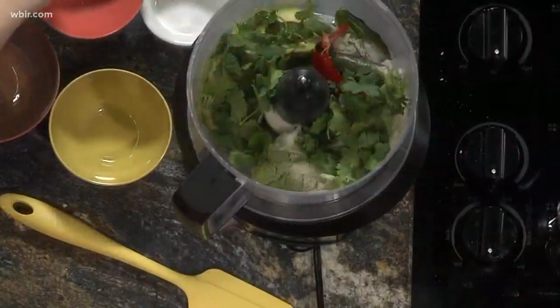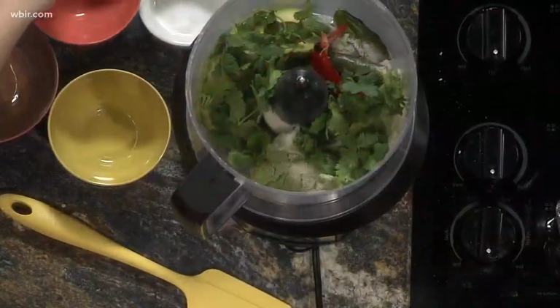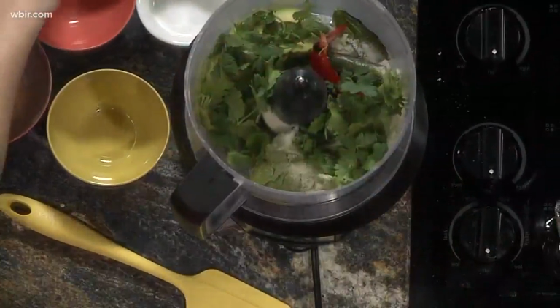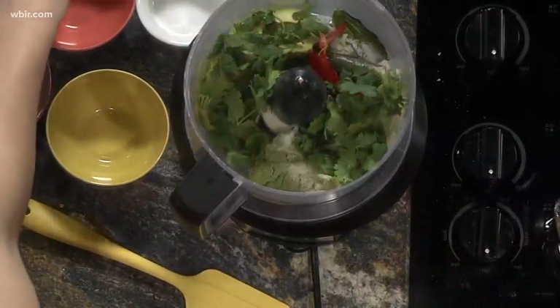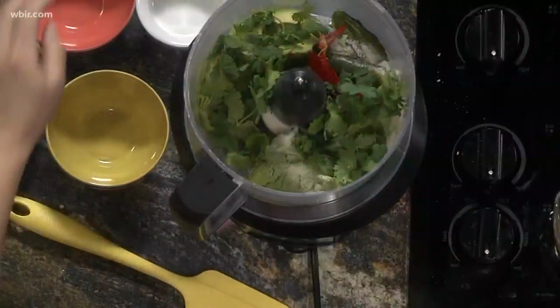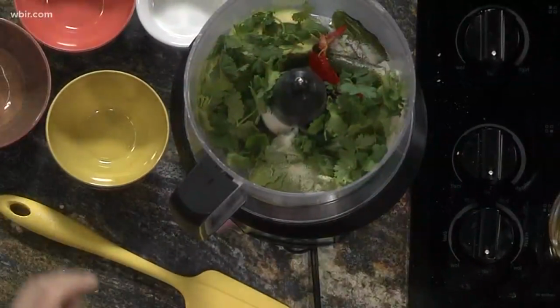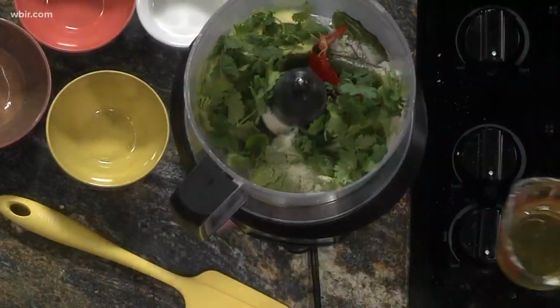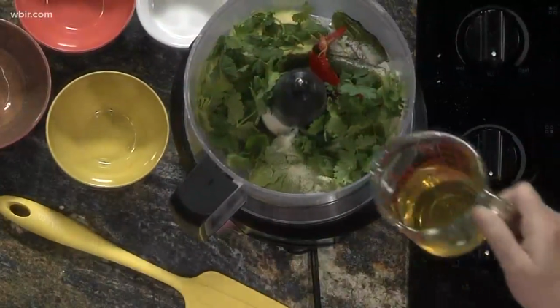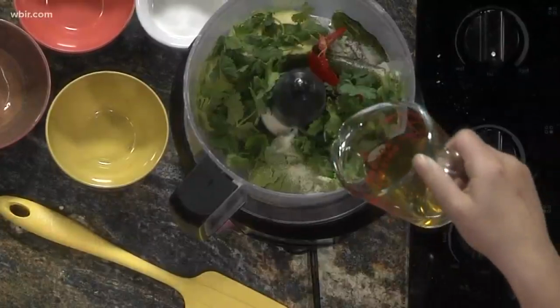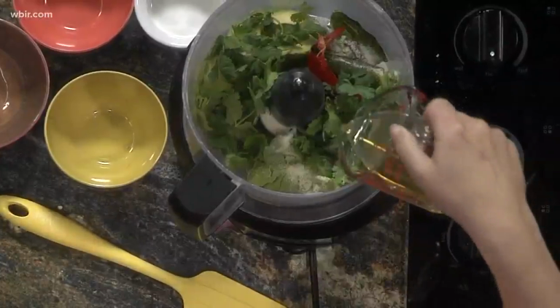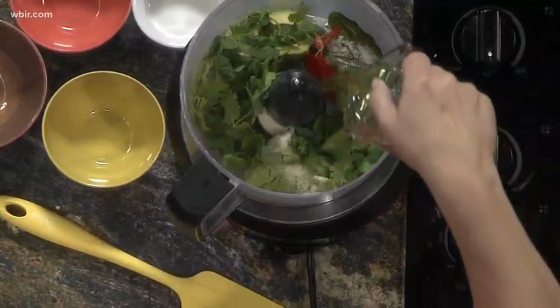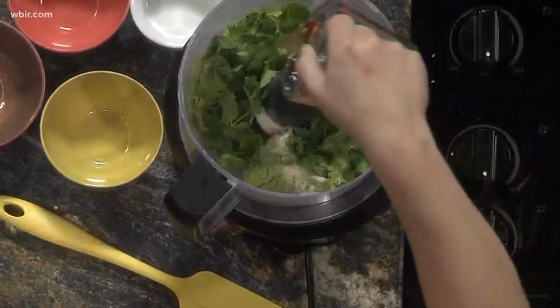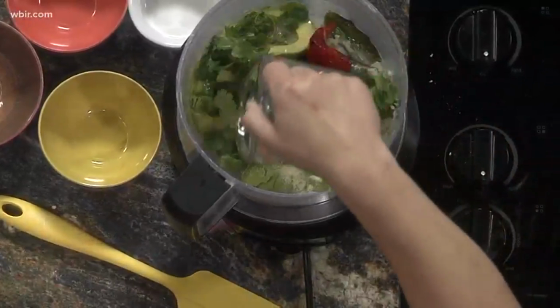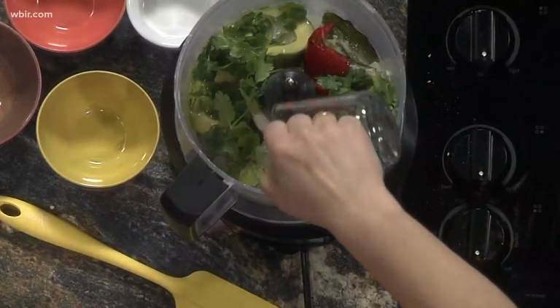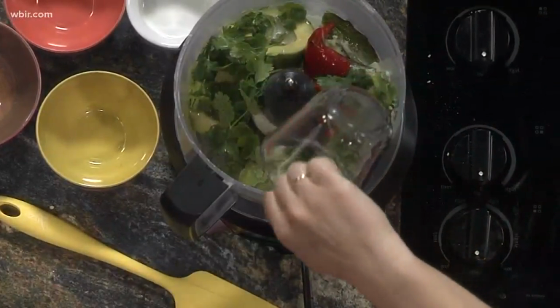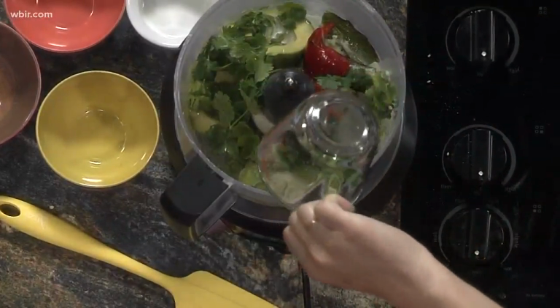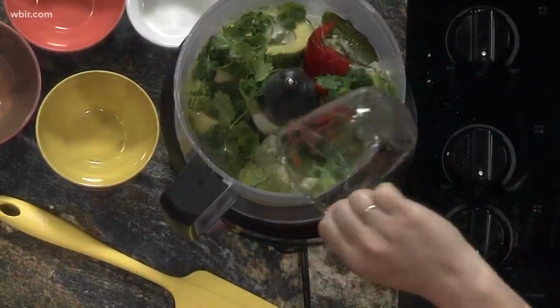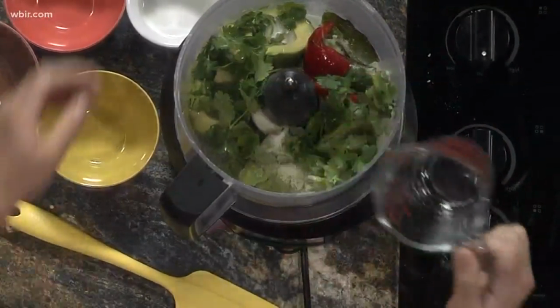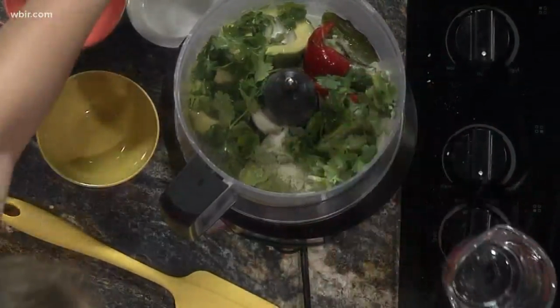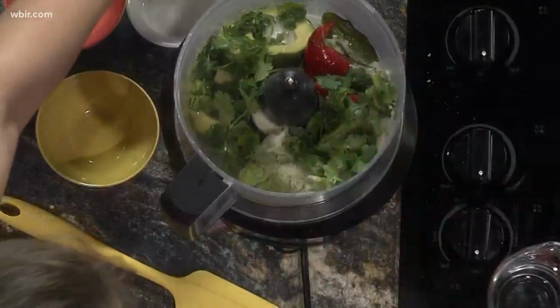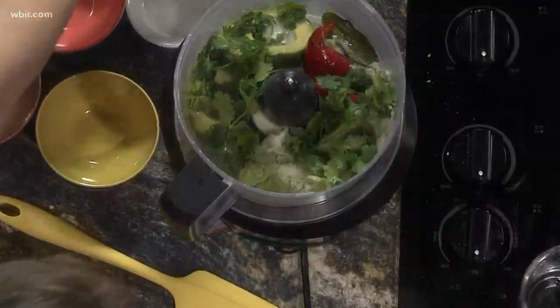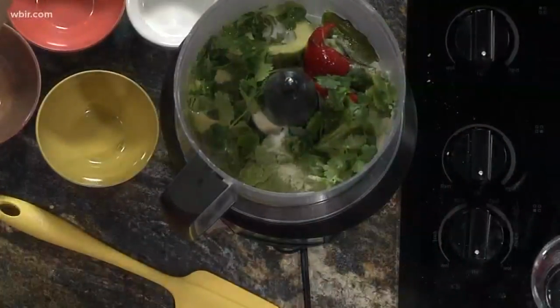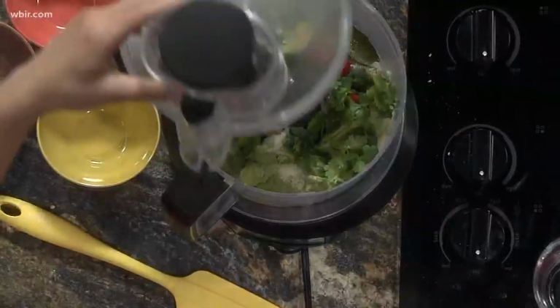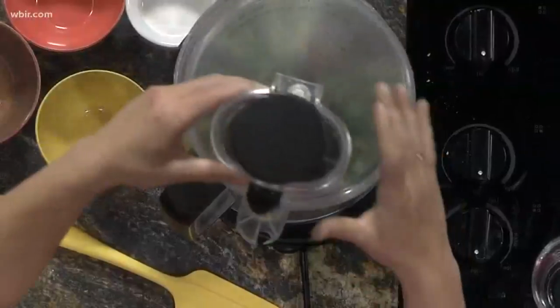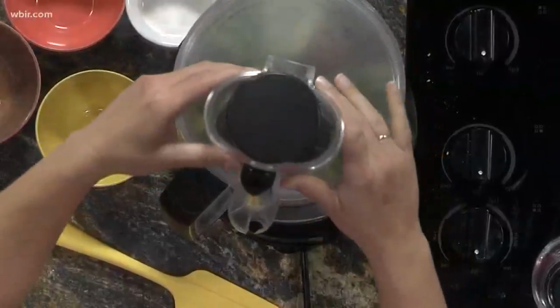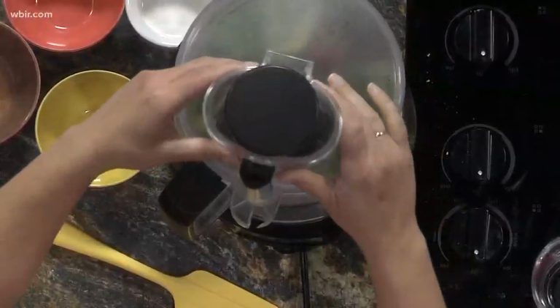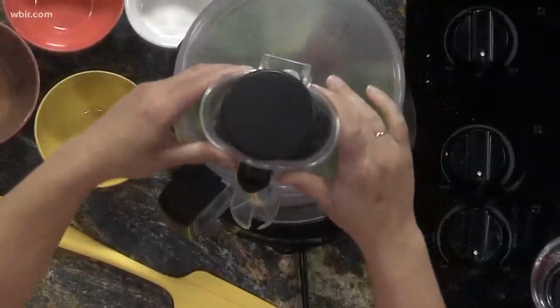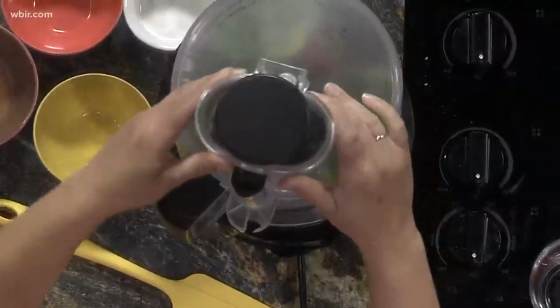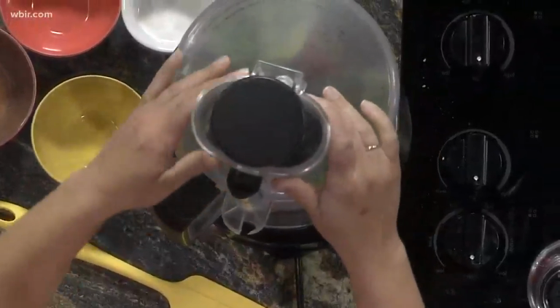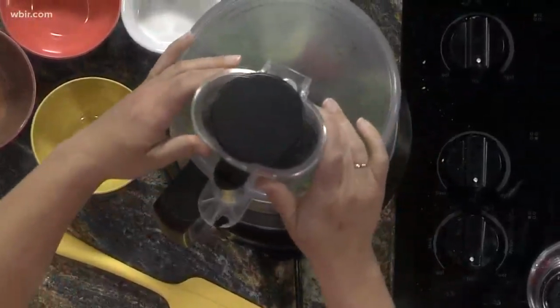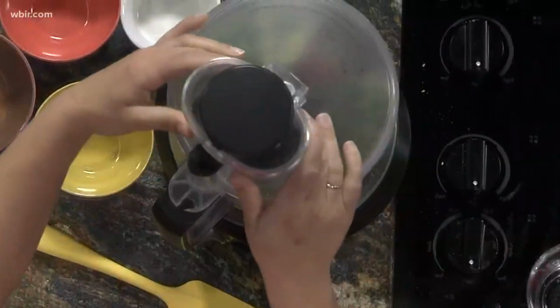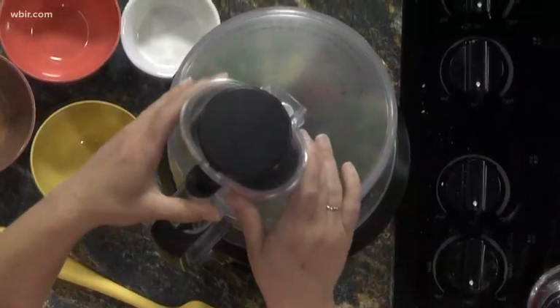We've got about a third cup of this Tres Amigas to add in, and then it's super simple — you just put the lid on and let it run until it gets nice and smooth.